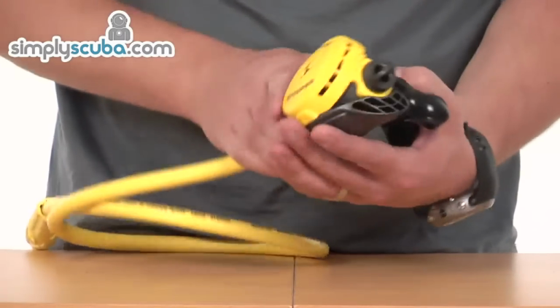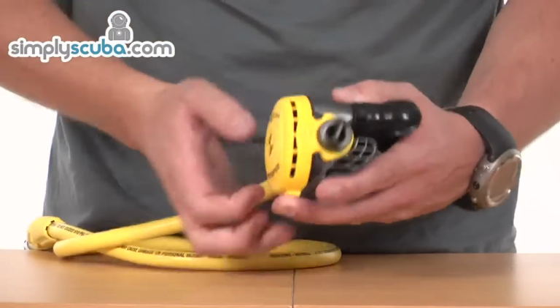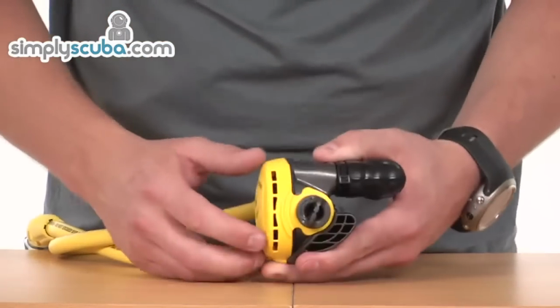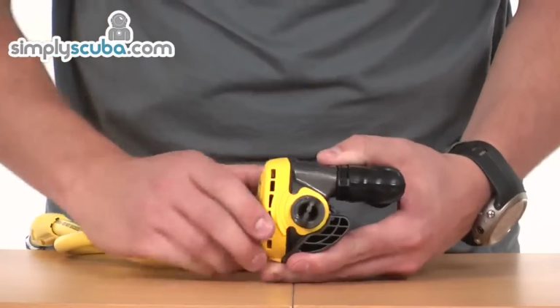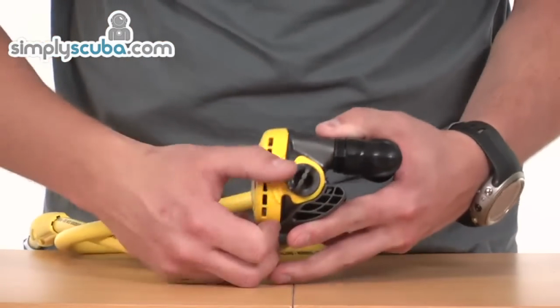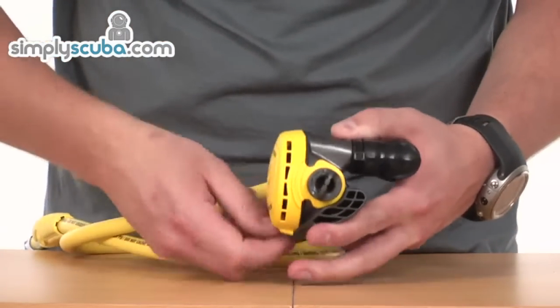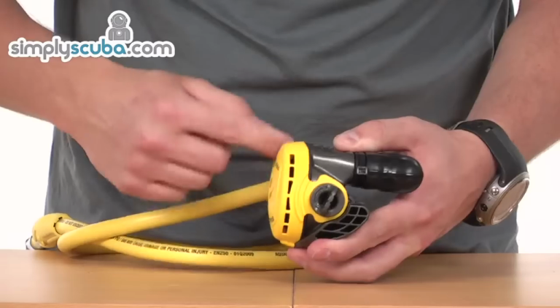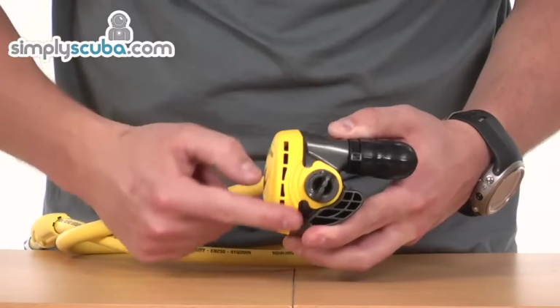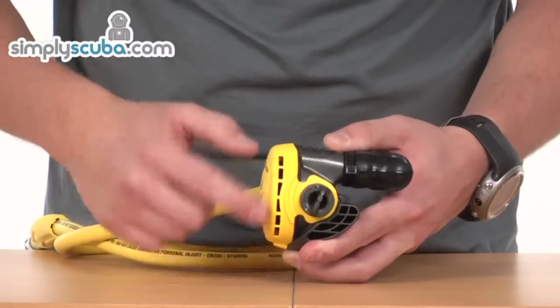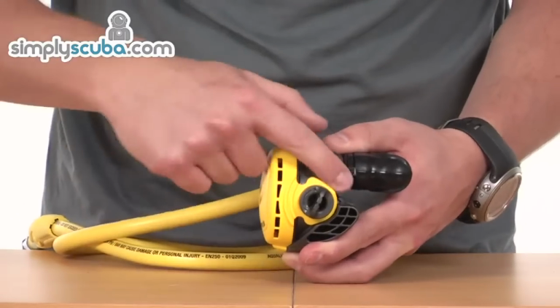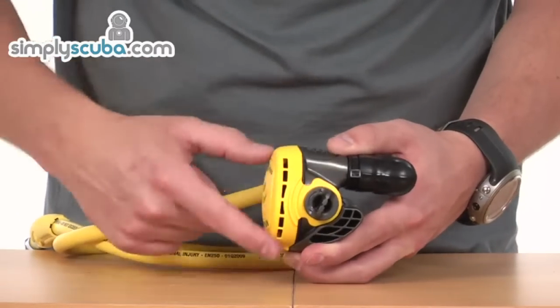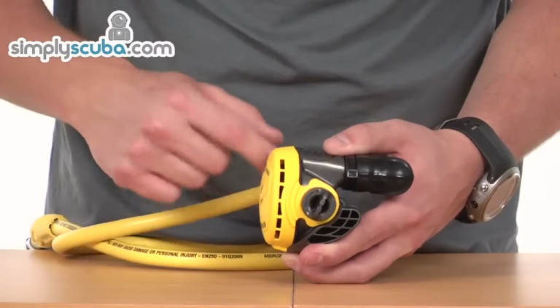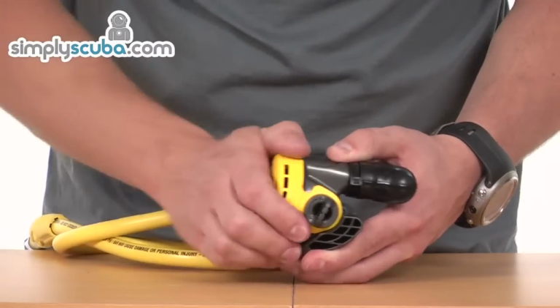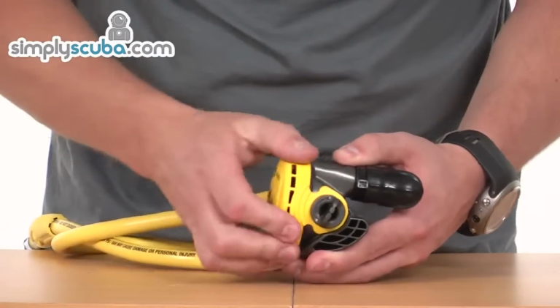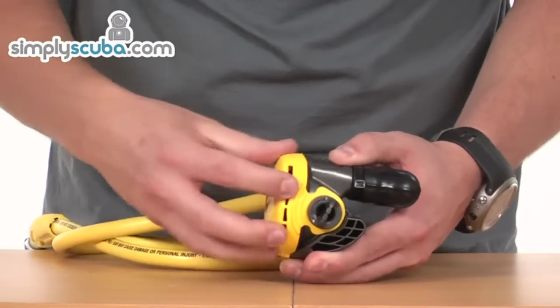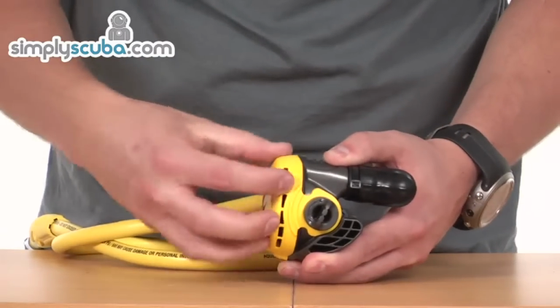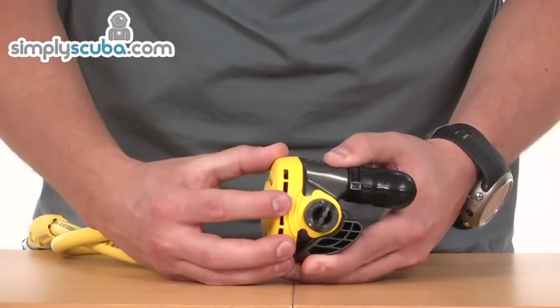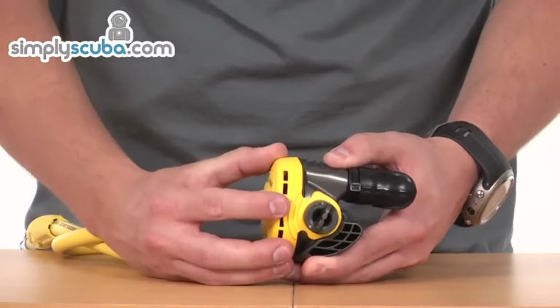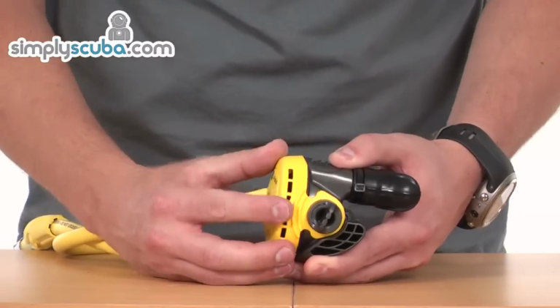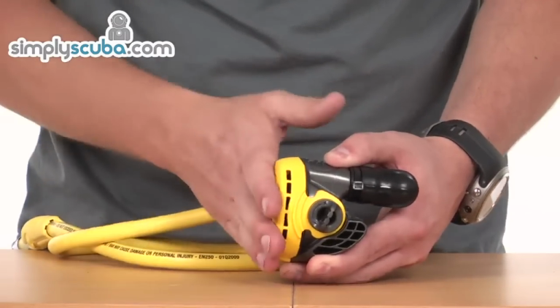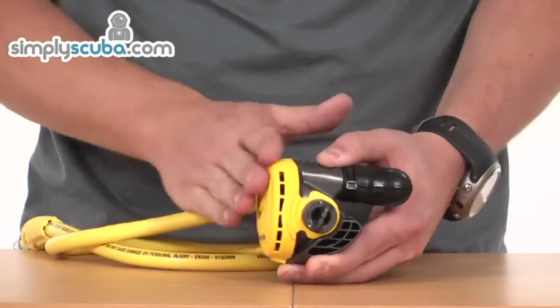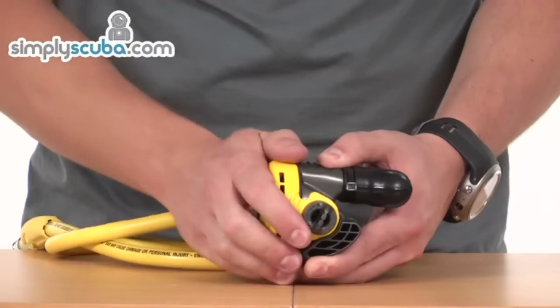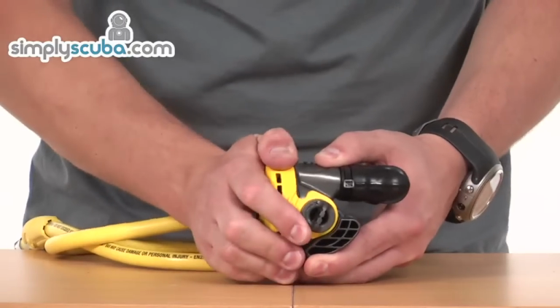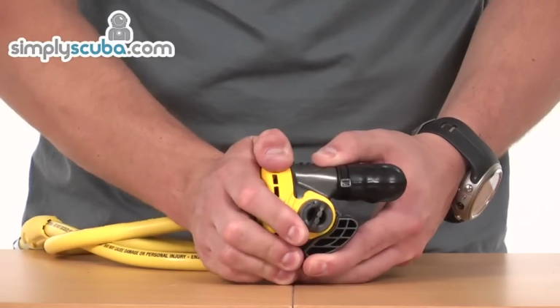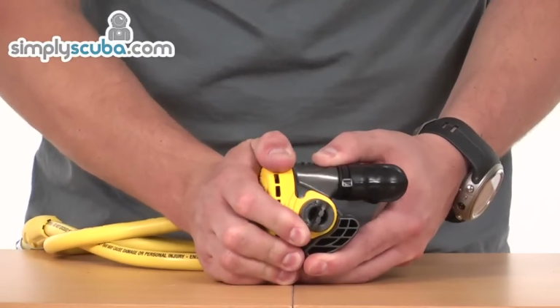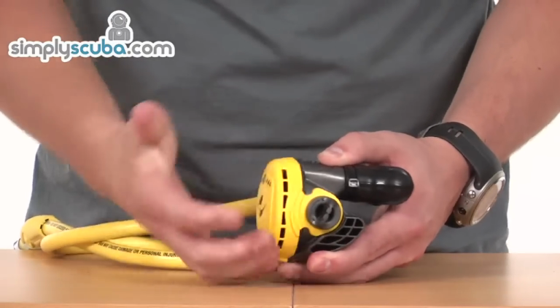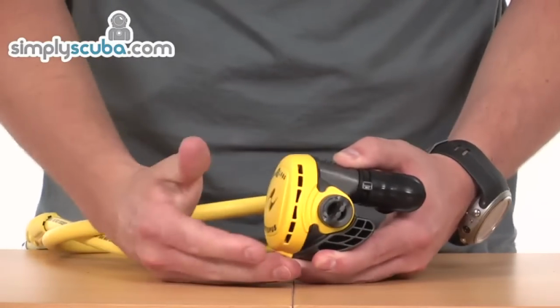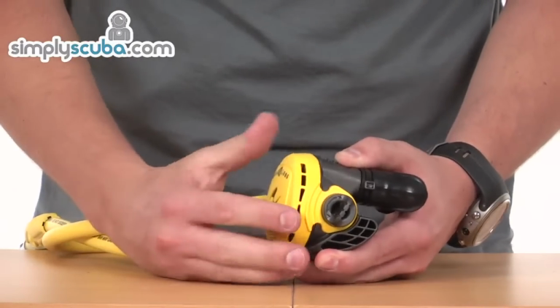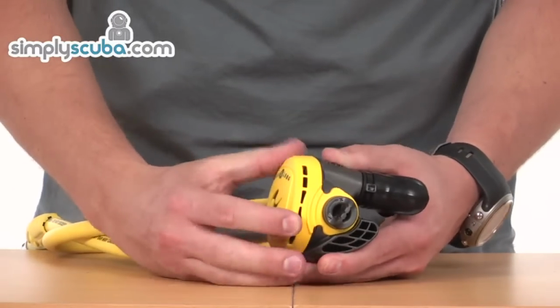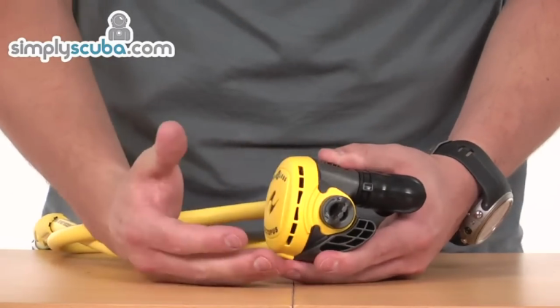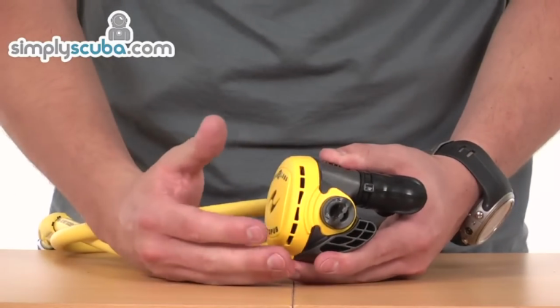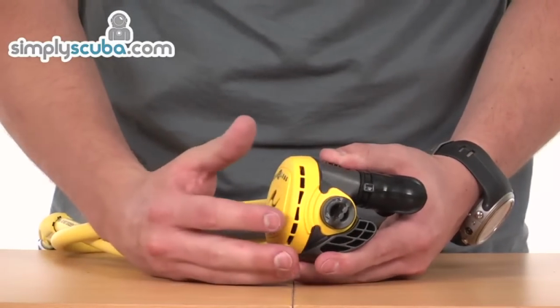If I turn it around to the side, you can obviously see the purge cover comes all the way around the side, giving it a nice protected front as well. It's a nice soft finish, so it's going to prevent it against scuffing and things like that.